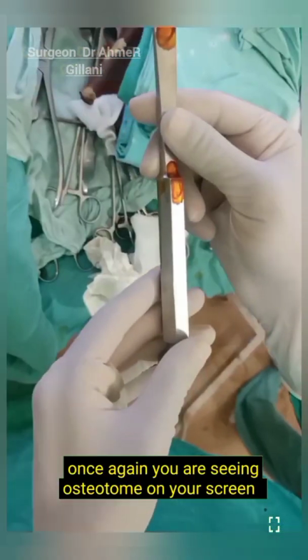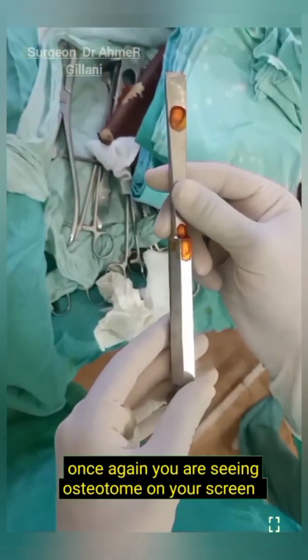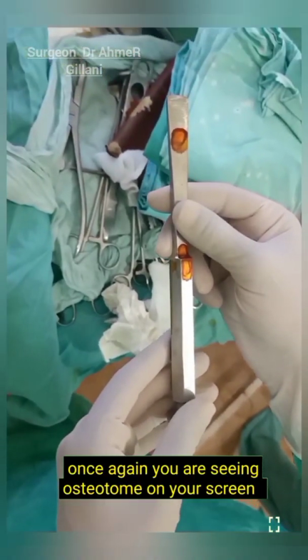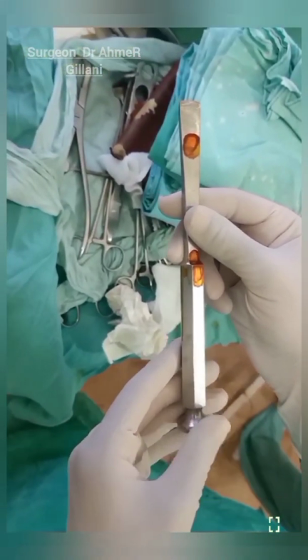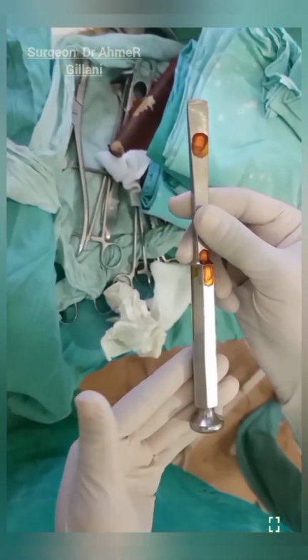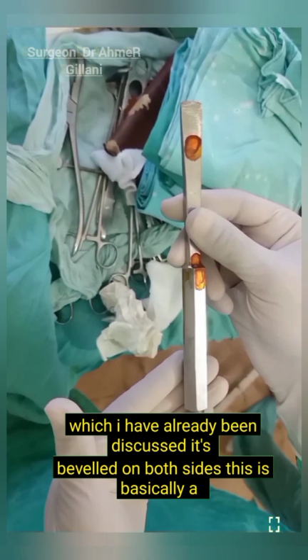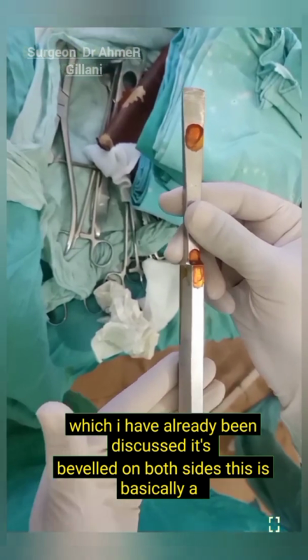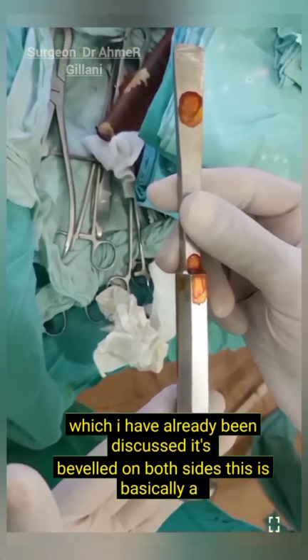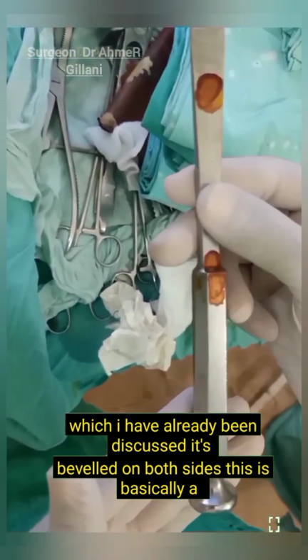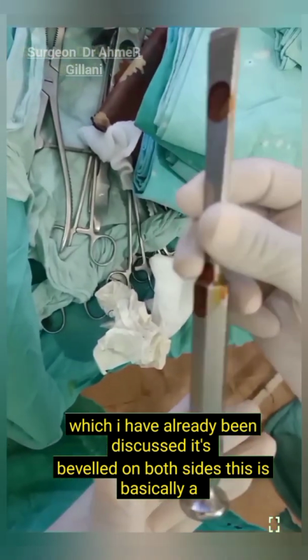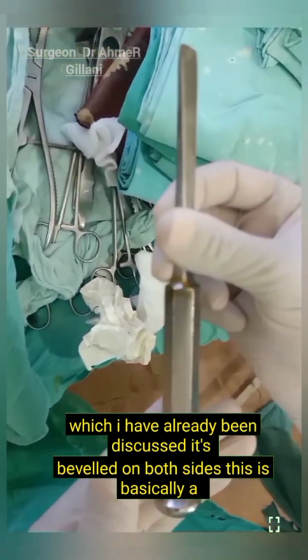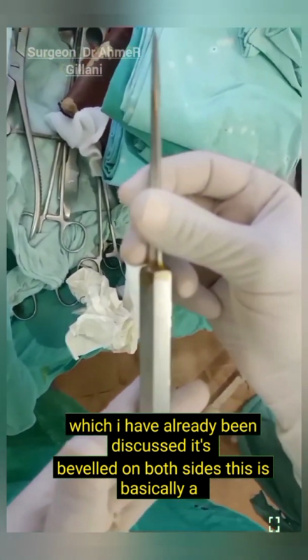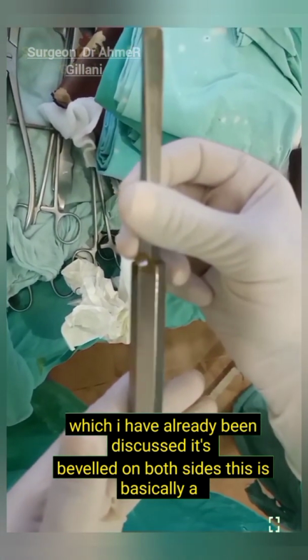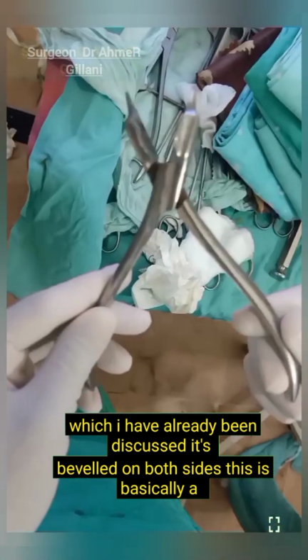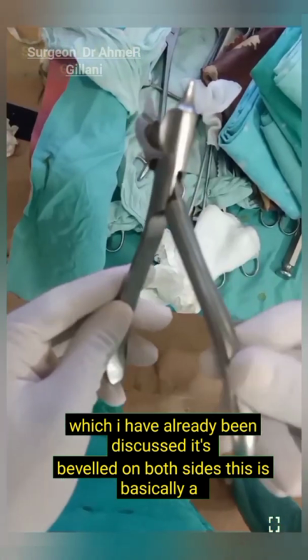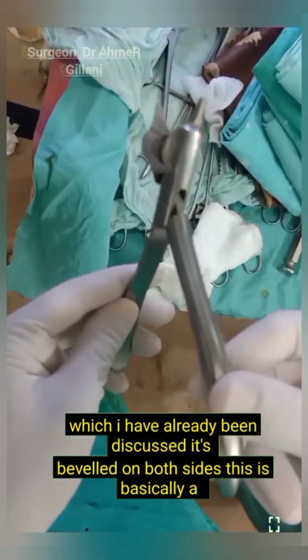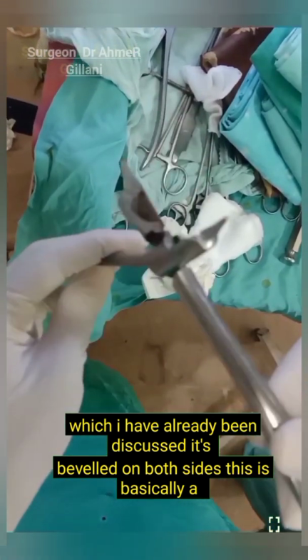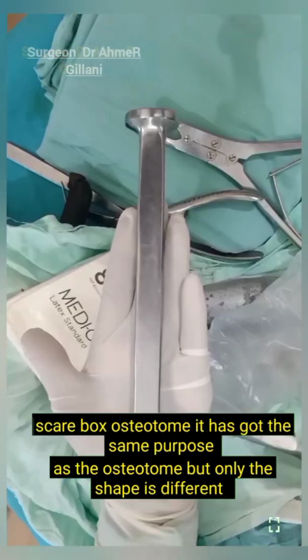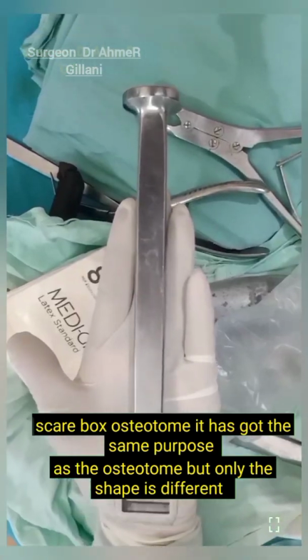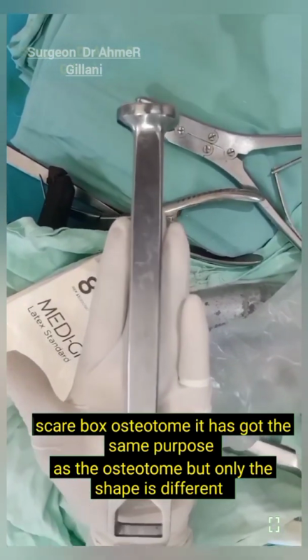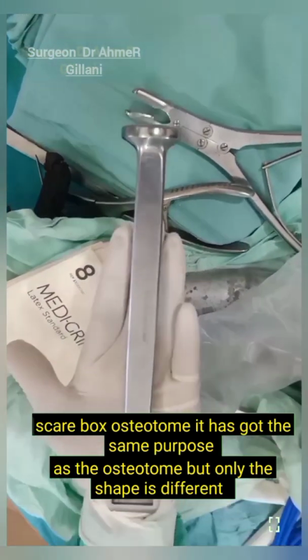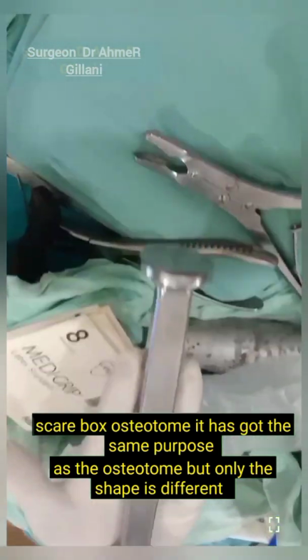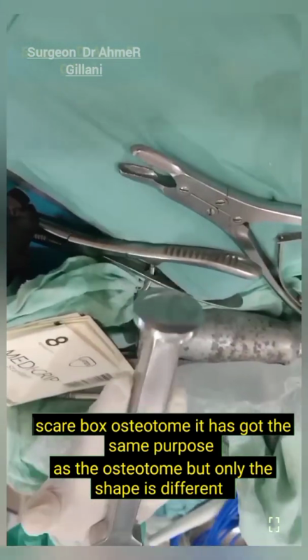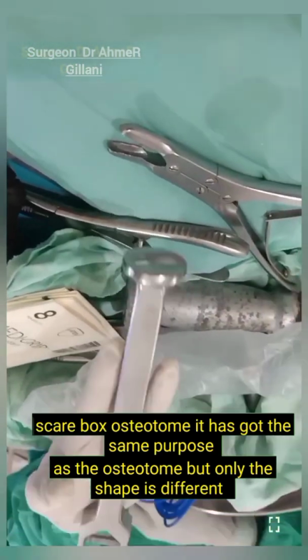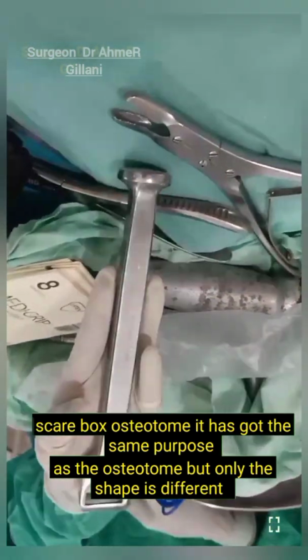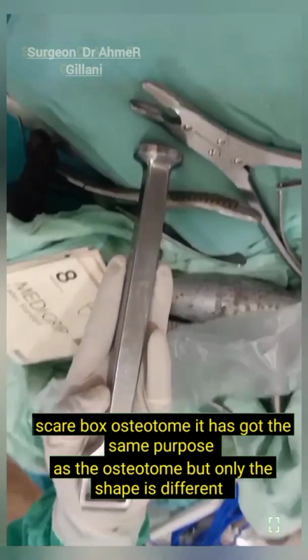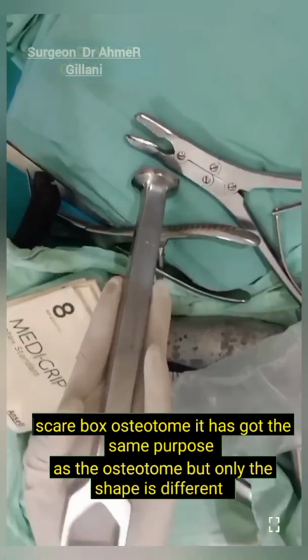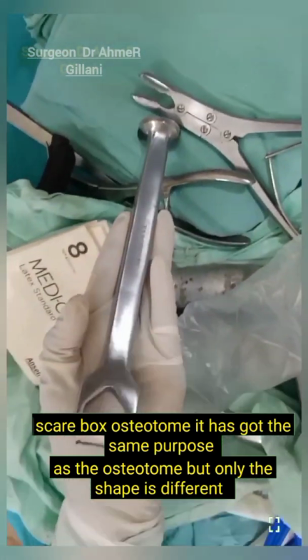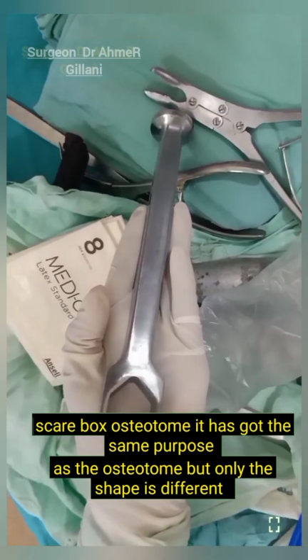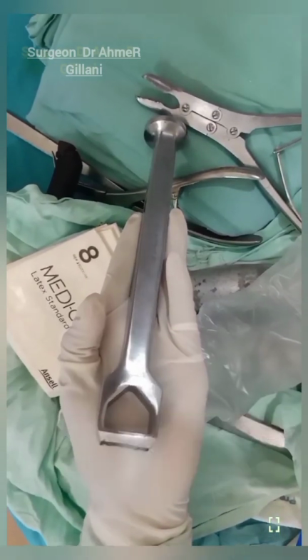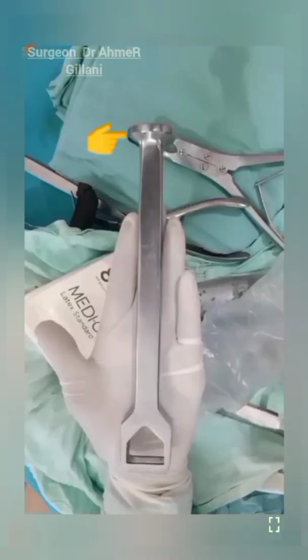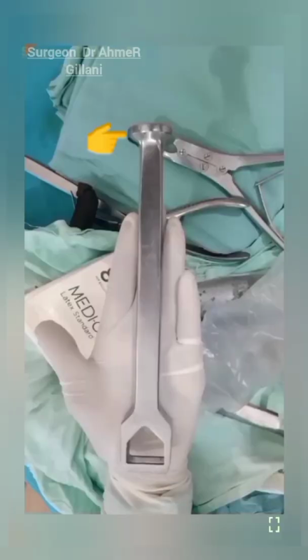Once again you are seeing the osteotome, which I have already discussed. It is beveled on both sides. This is basically a square box osteotome — it has the same purpose as the osteotome, but only the shape is different.